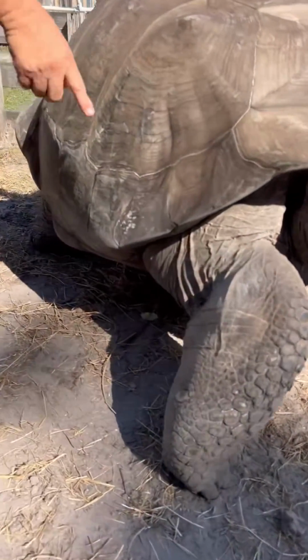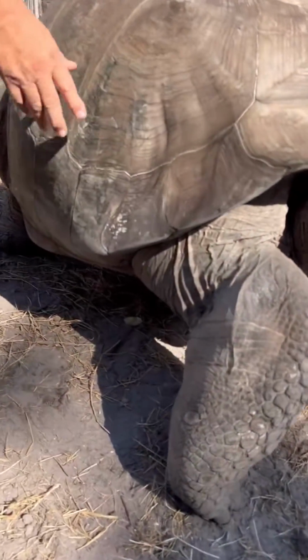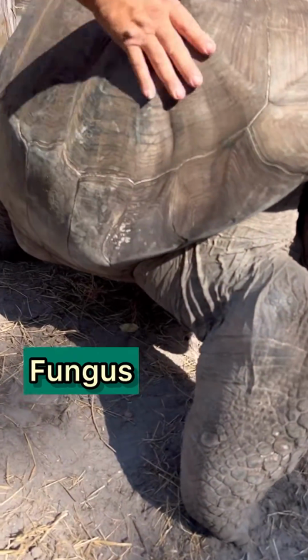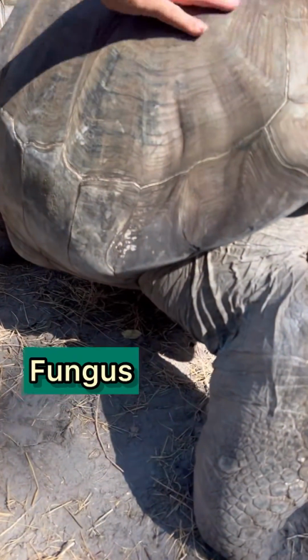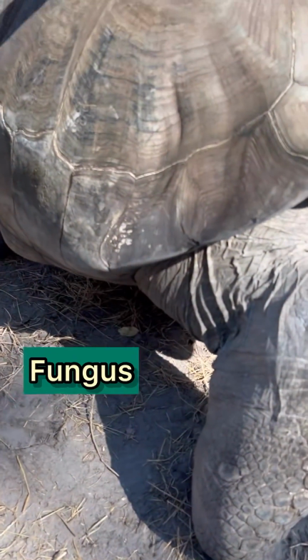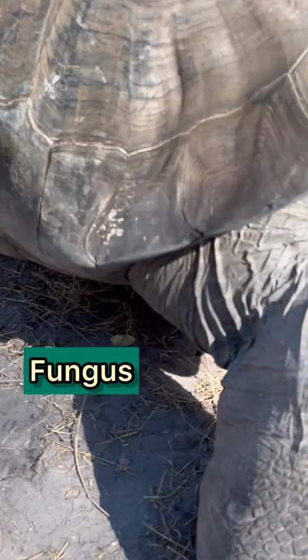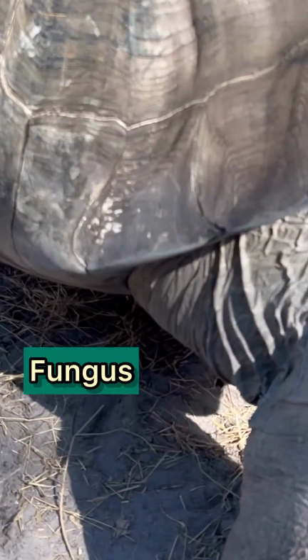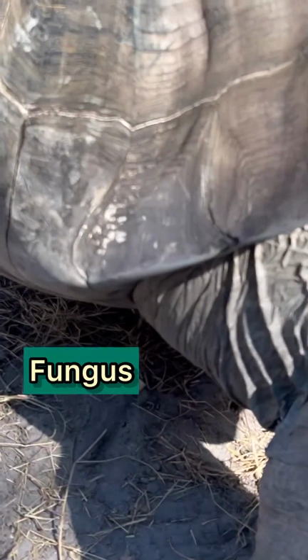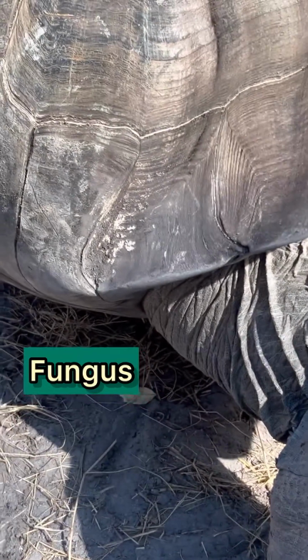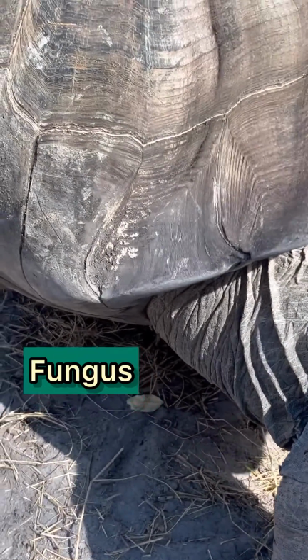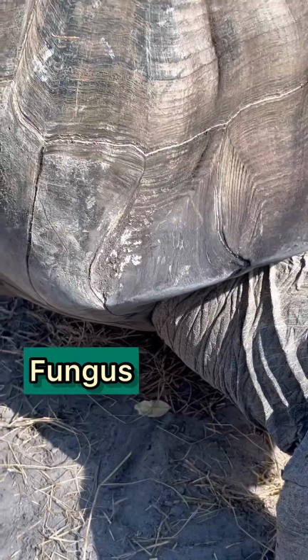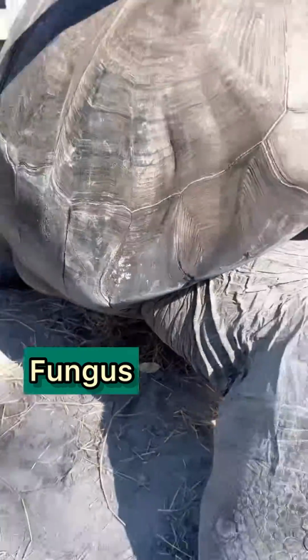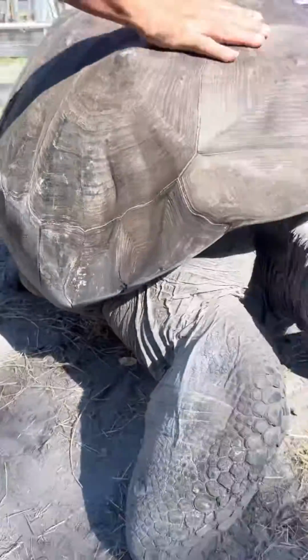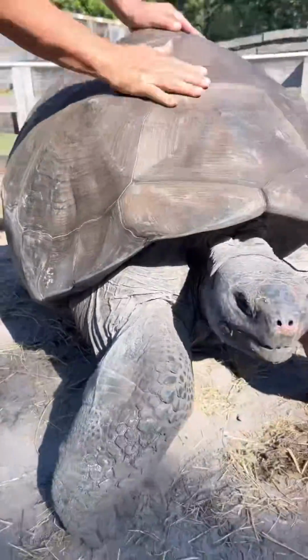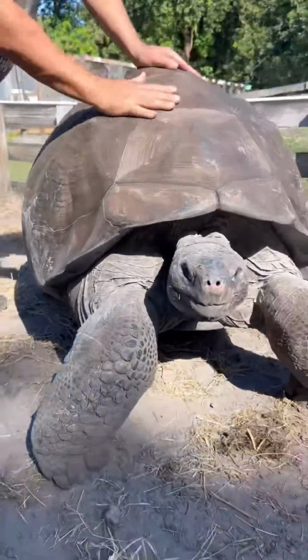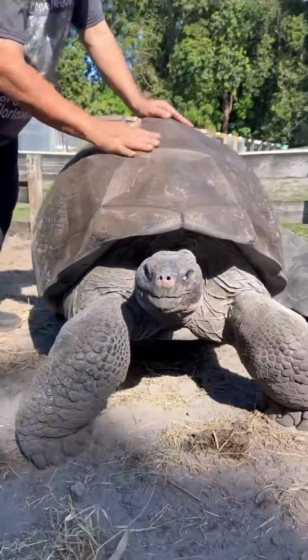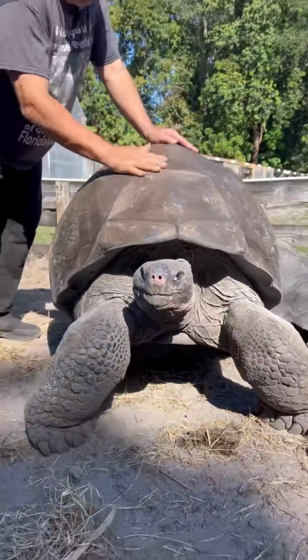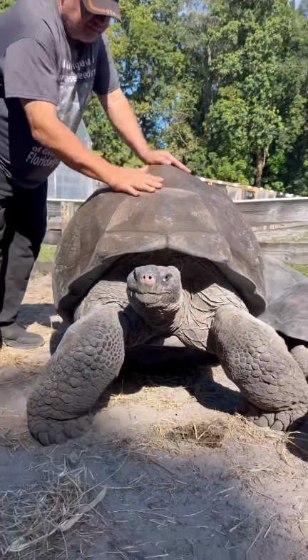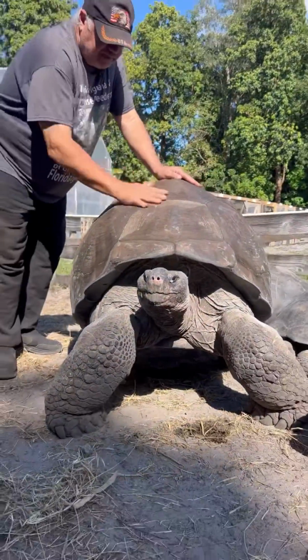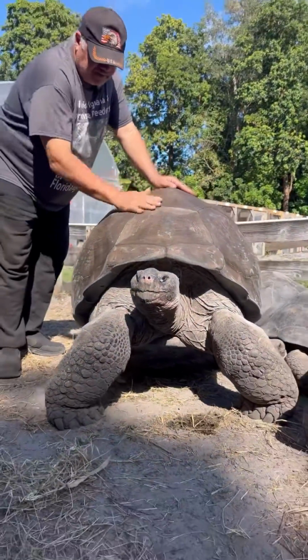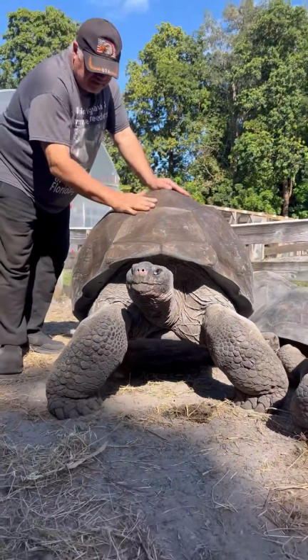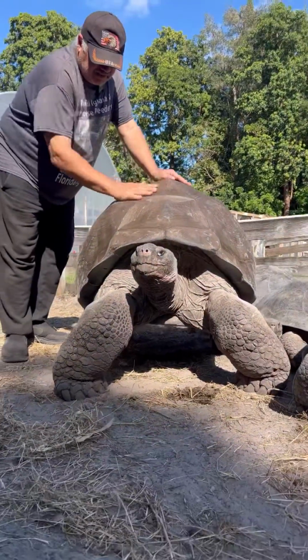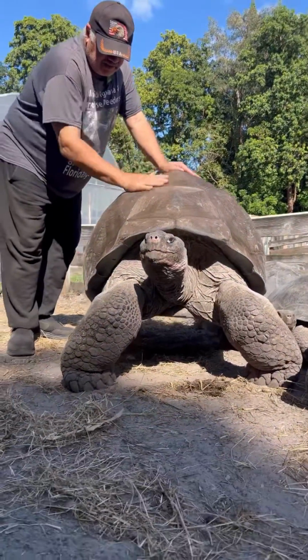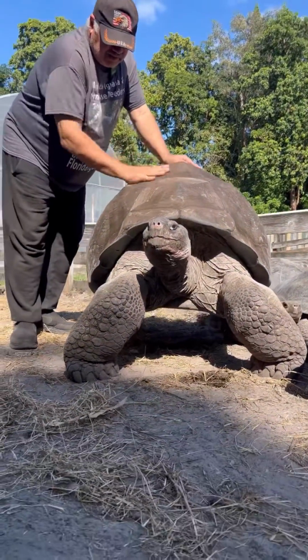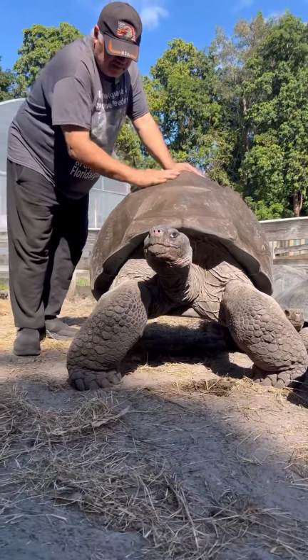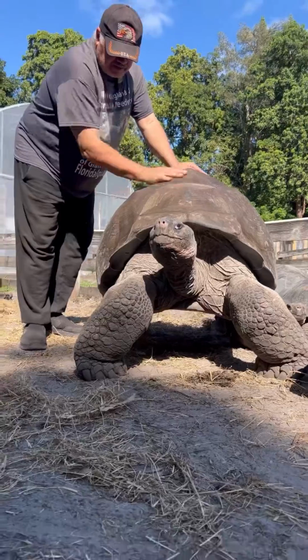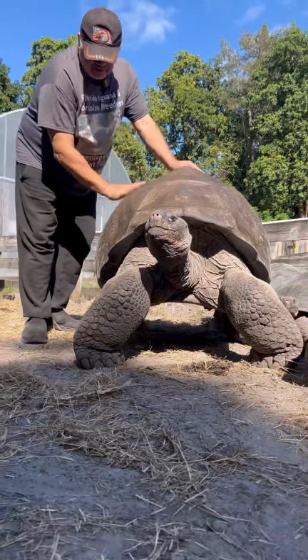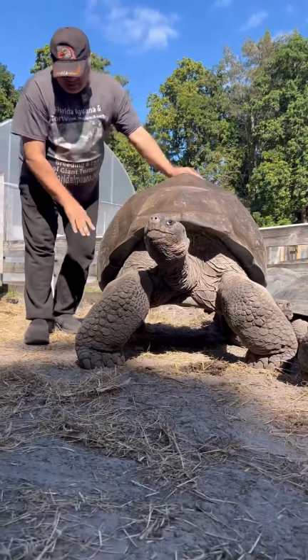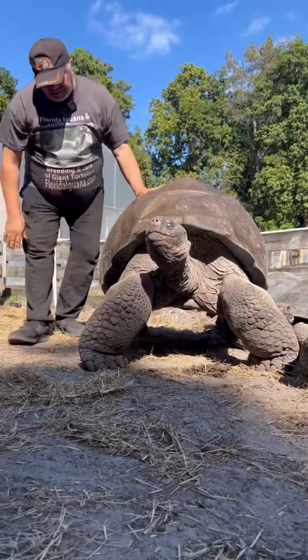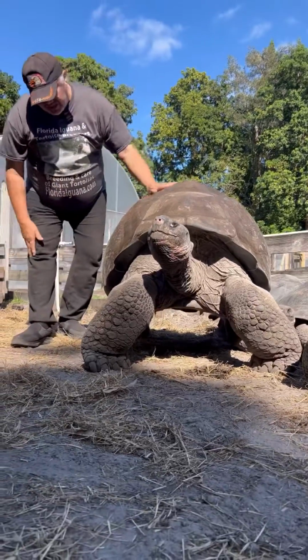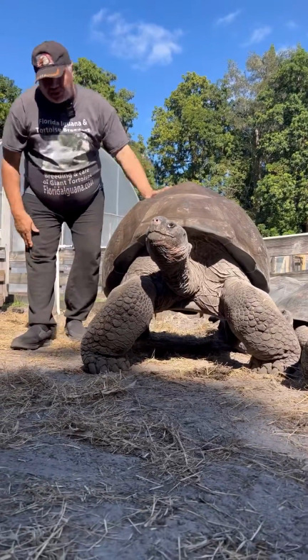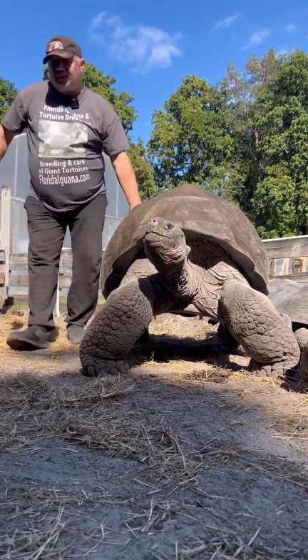So here's a quick way — the way that we deal with it here on the farm. Let me just get him scratched up here a little bit, and then Mario will come in.